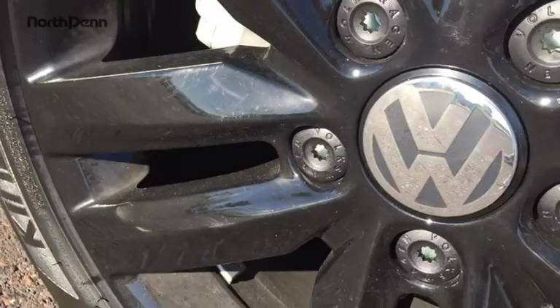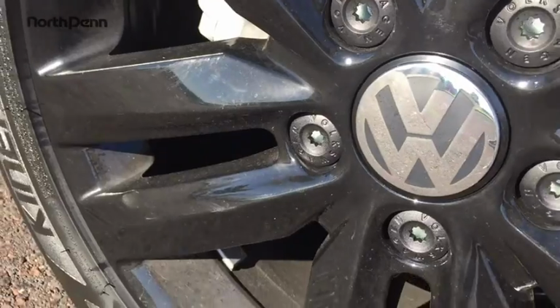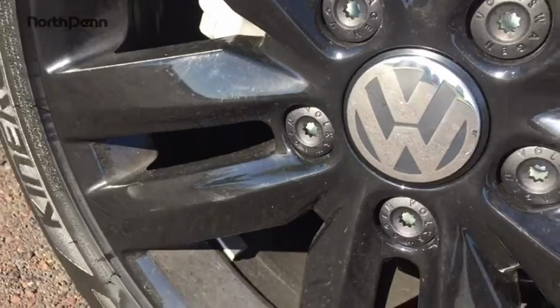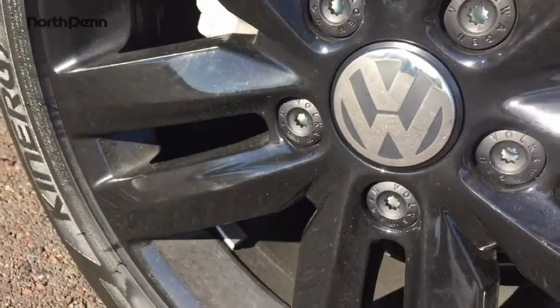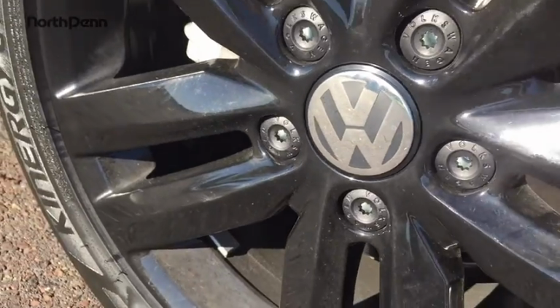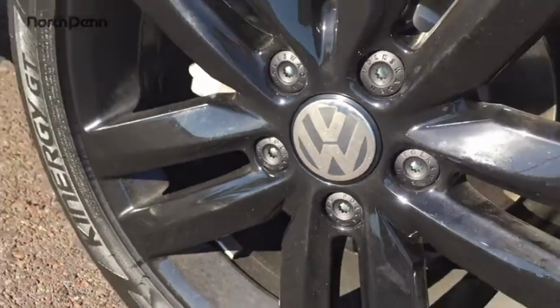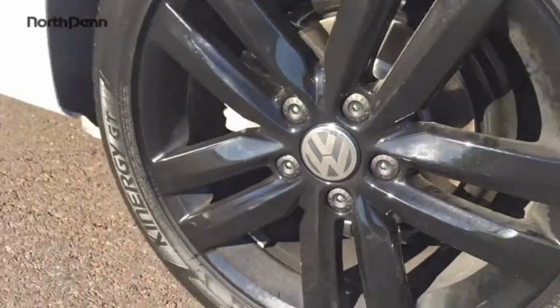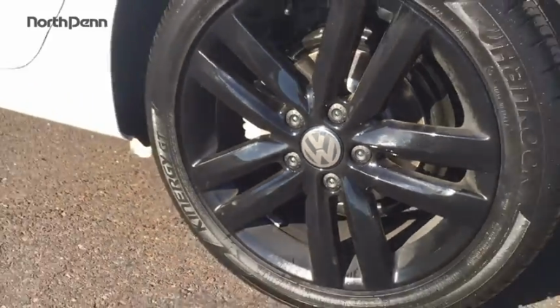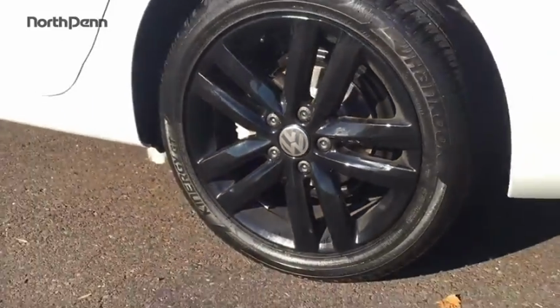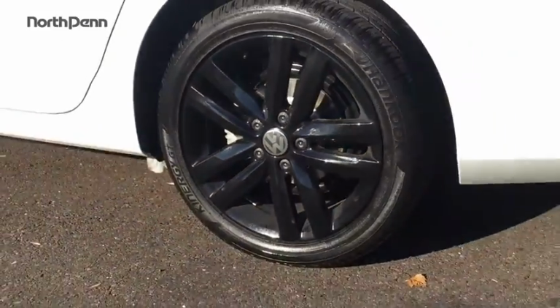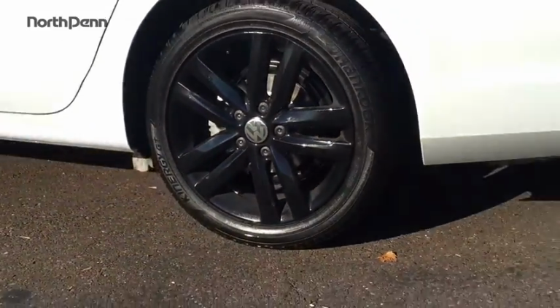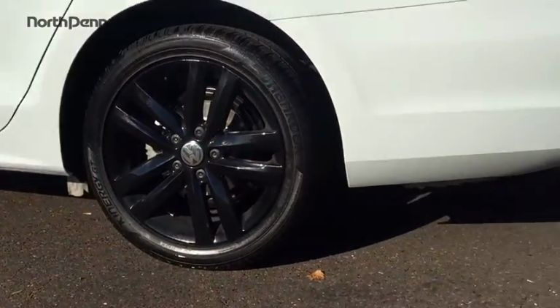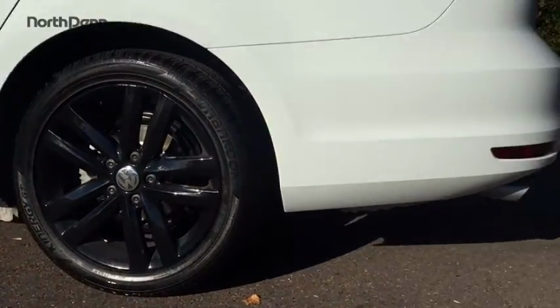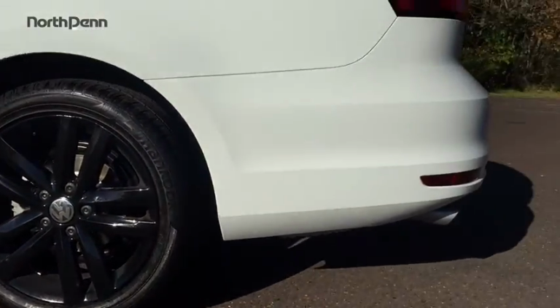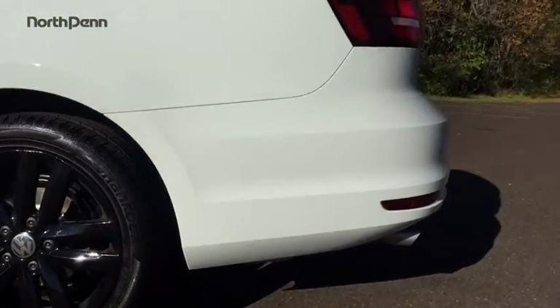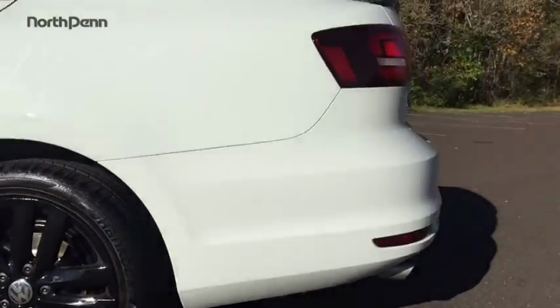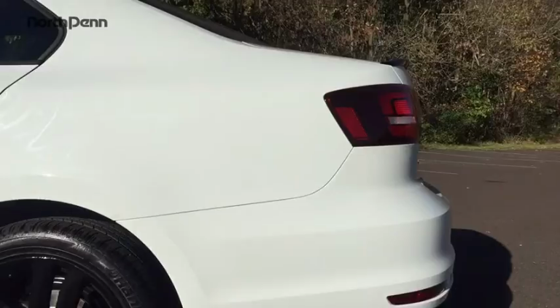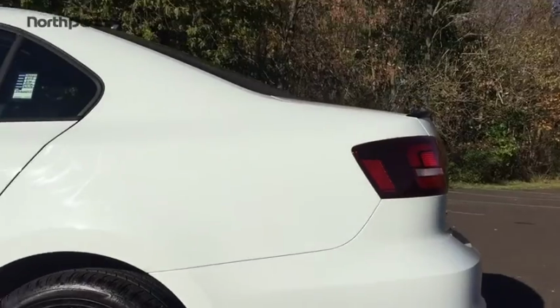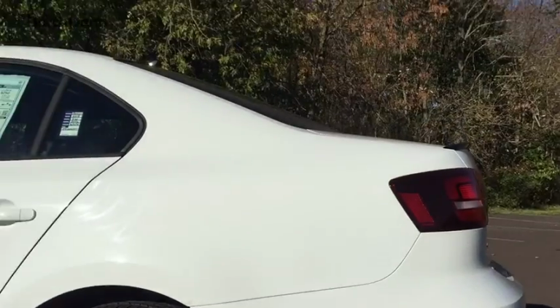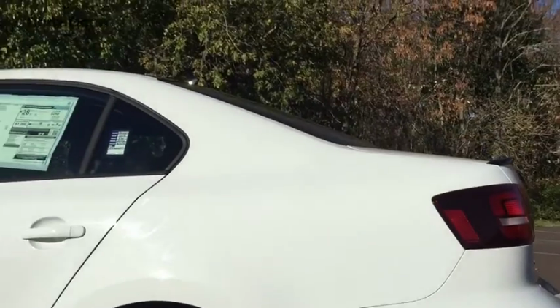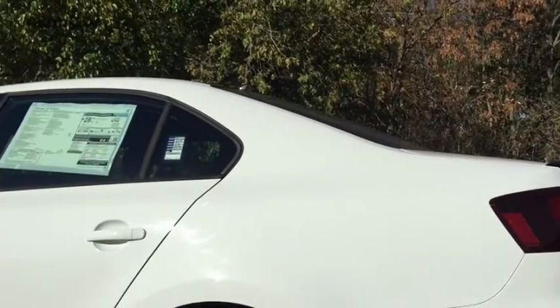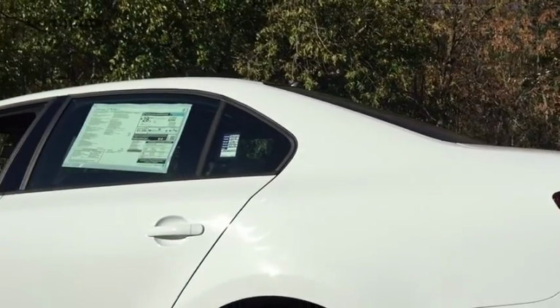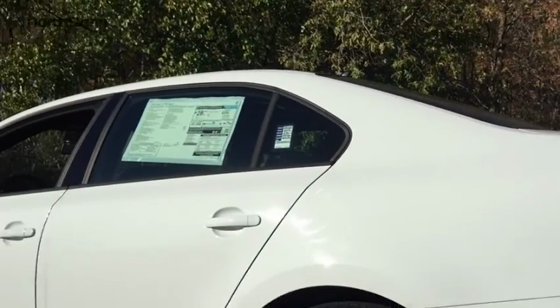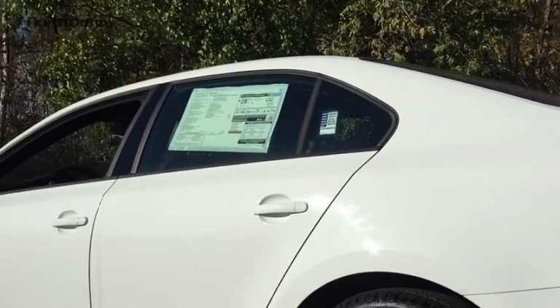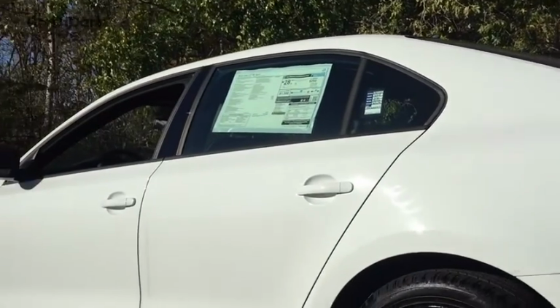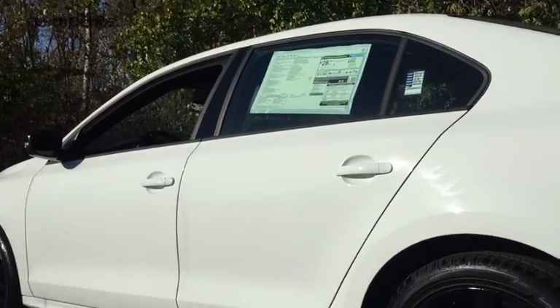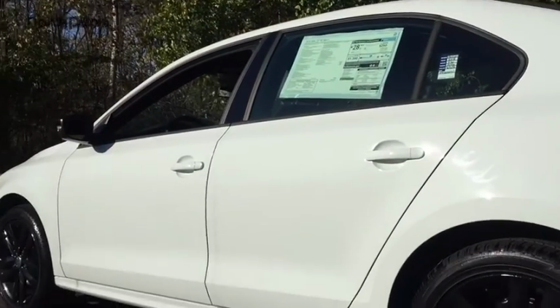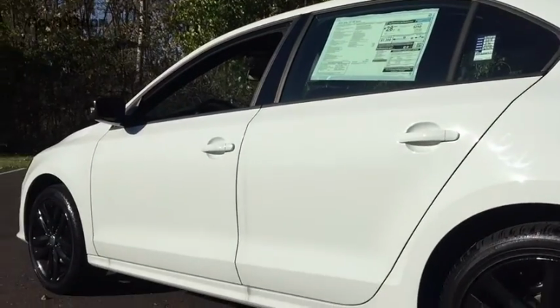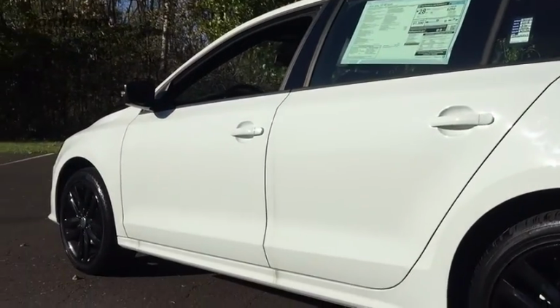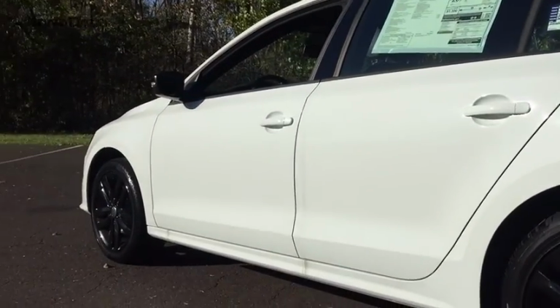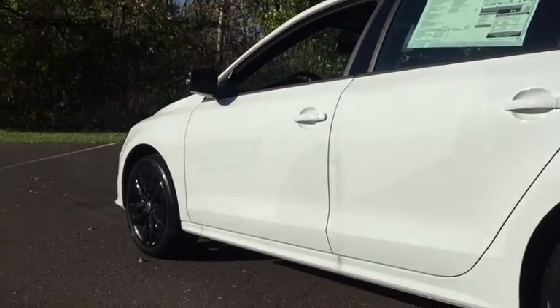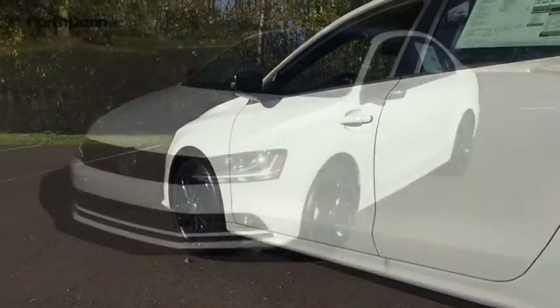The 2018 Volkswagen Jetta. The Jetta is a premium car that is family-friendly with a great price. Agile and confident handling. Volkswagen Jetta.